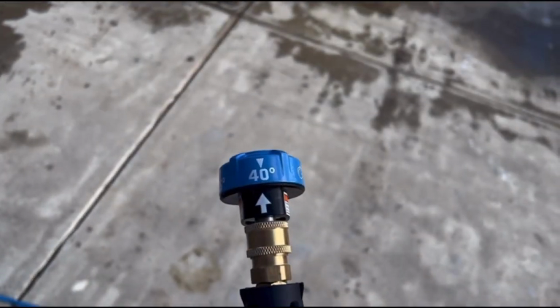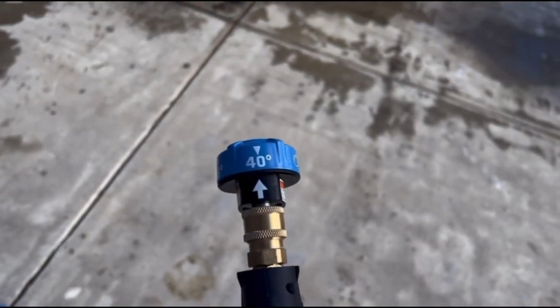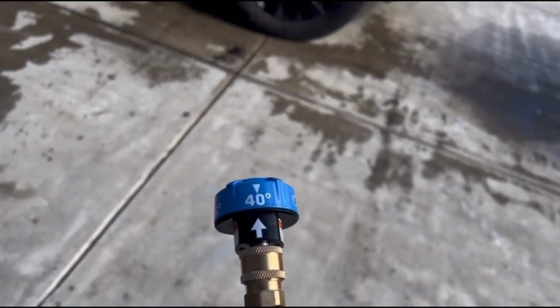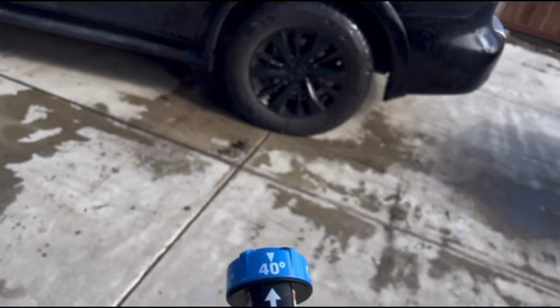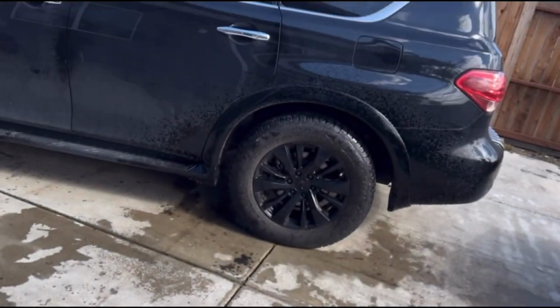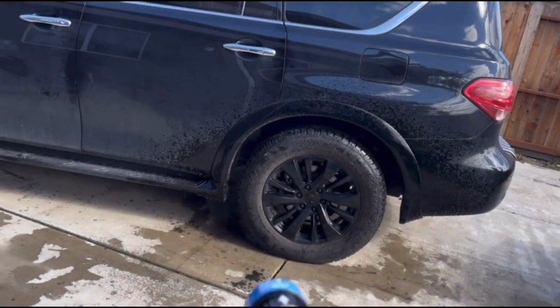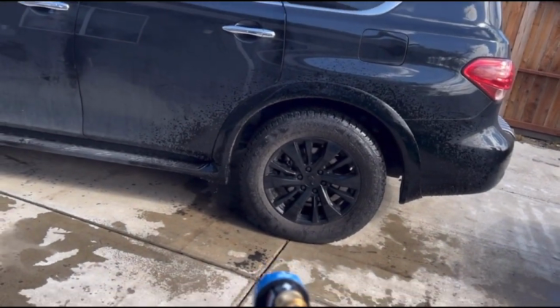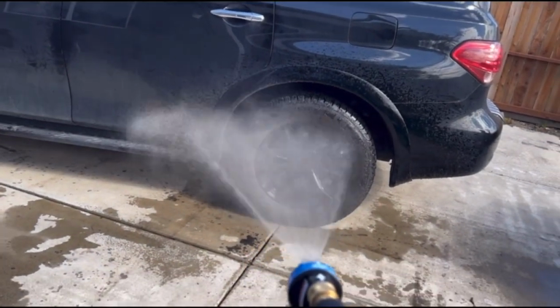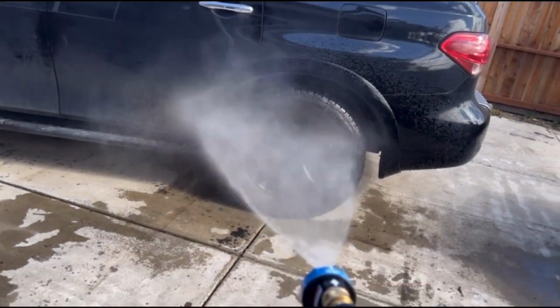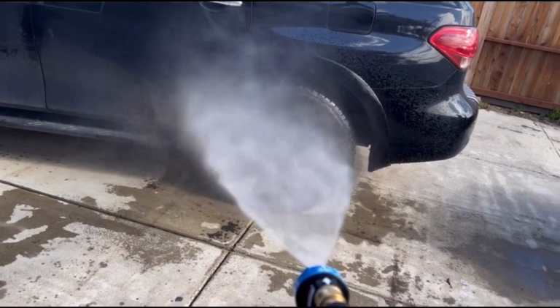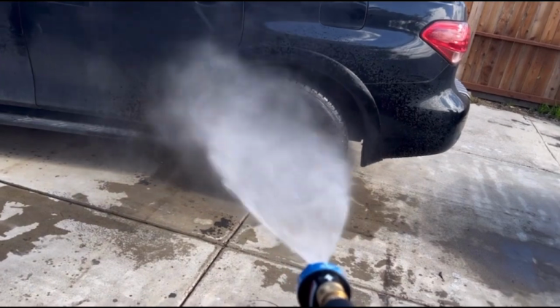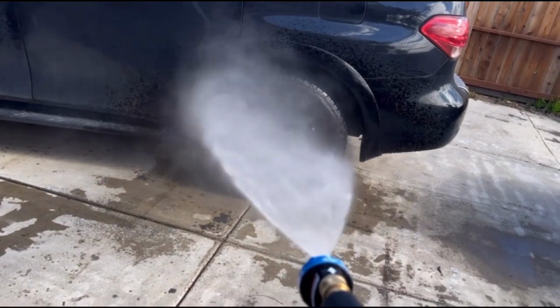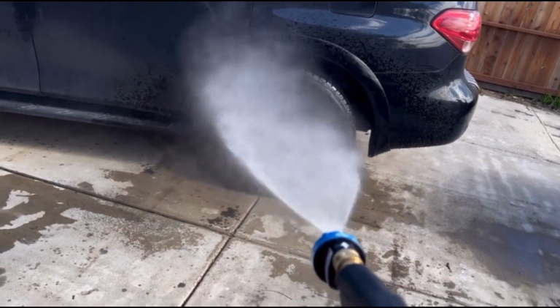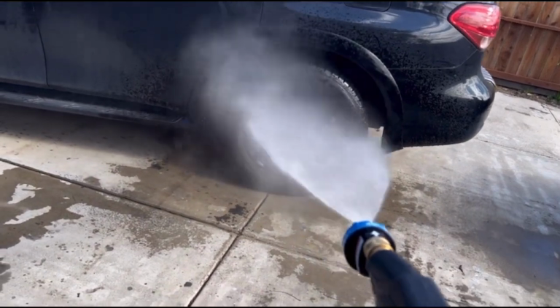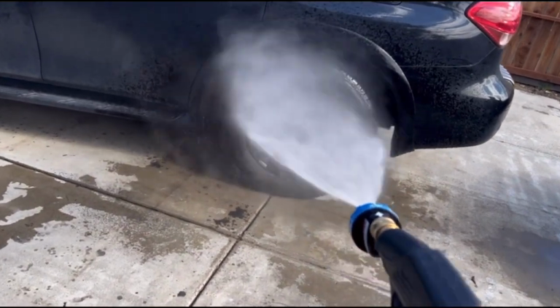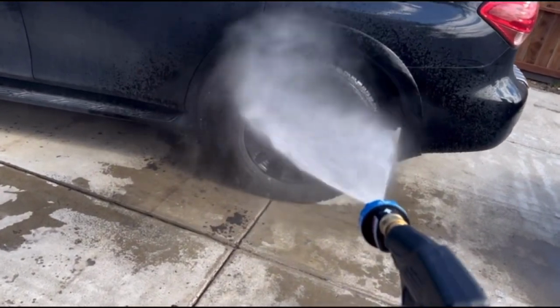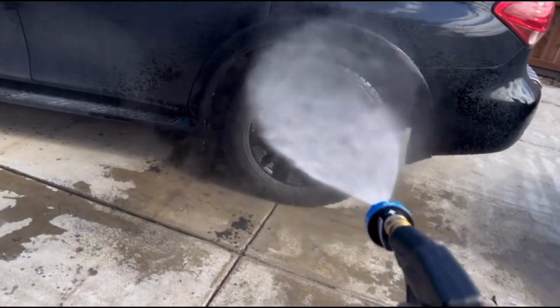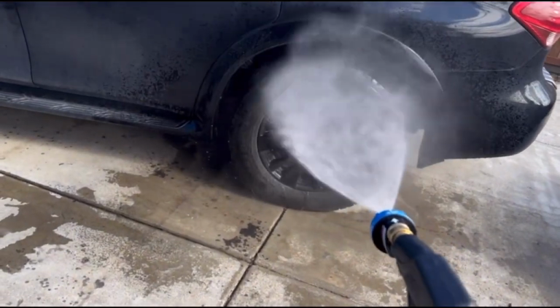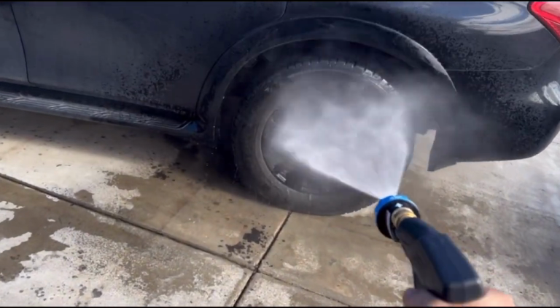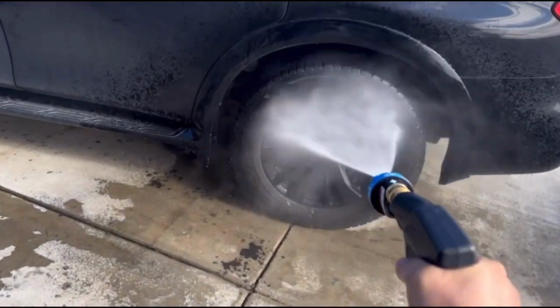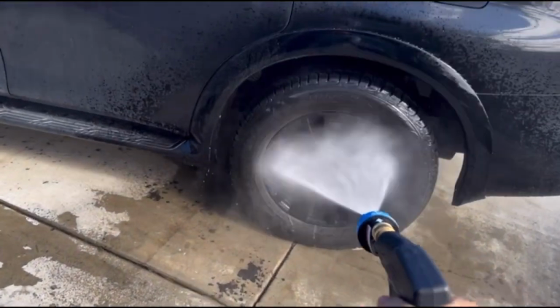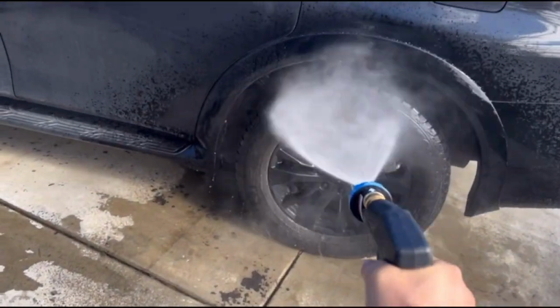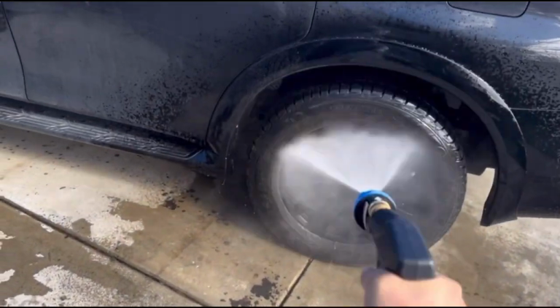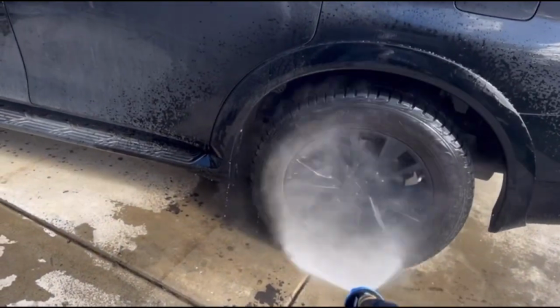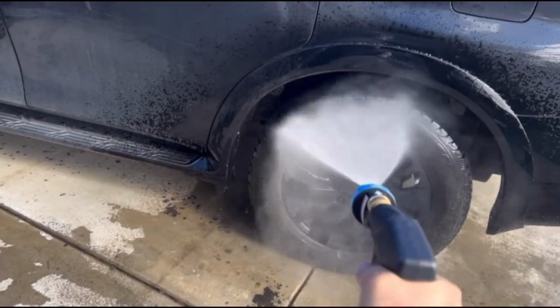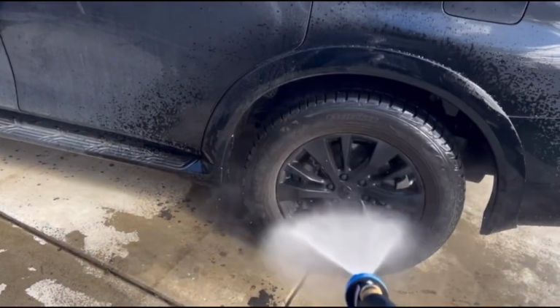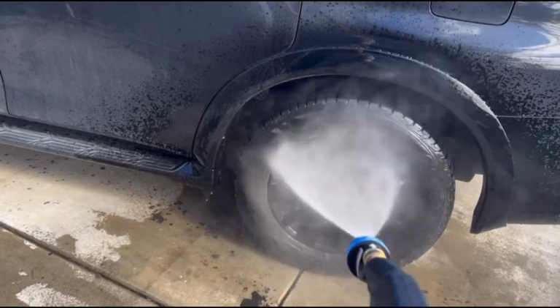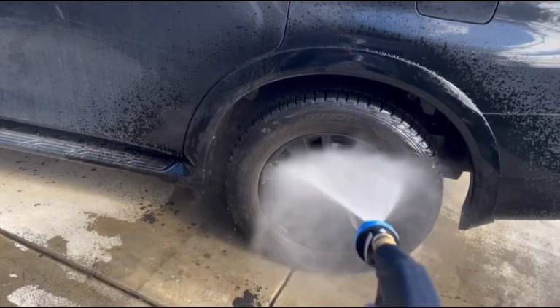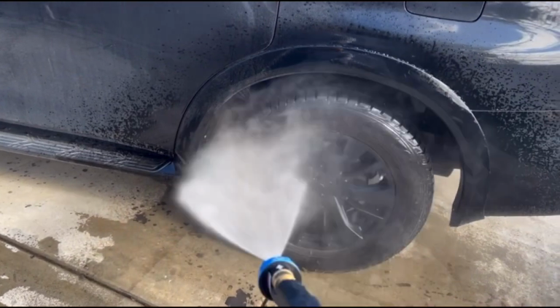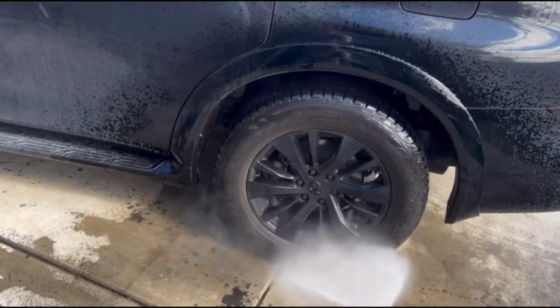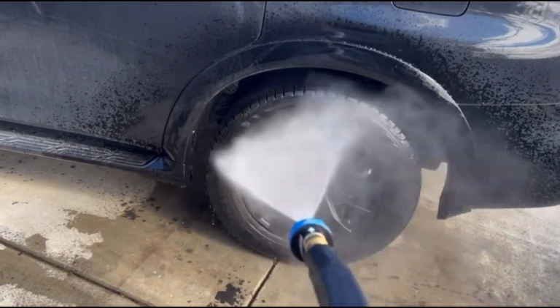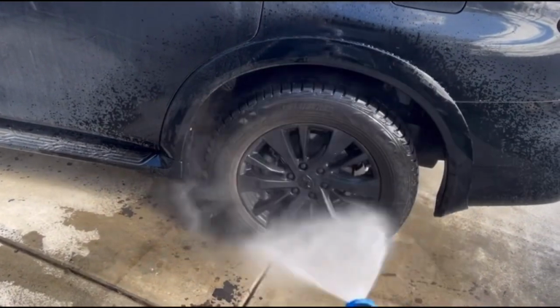This is the 40-degree nozzle. It works very good.